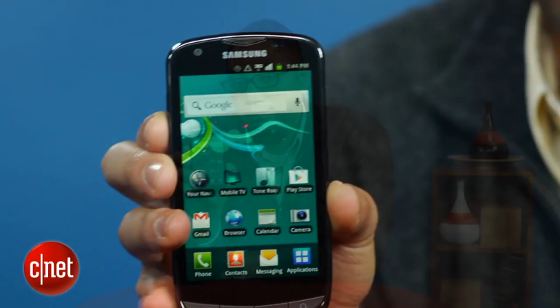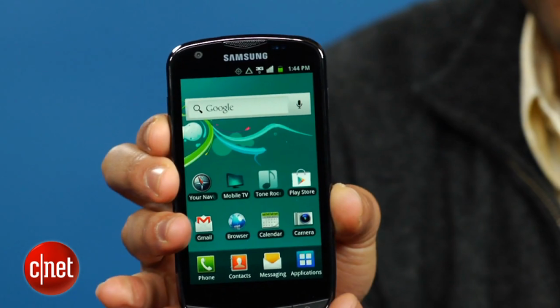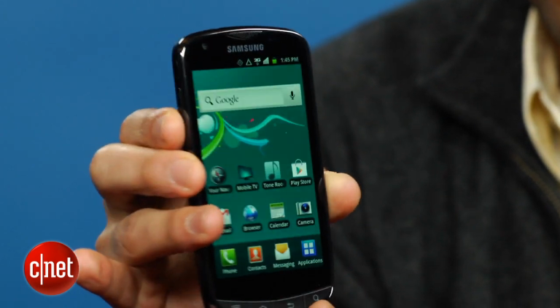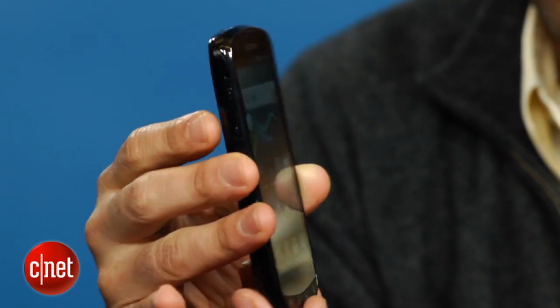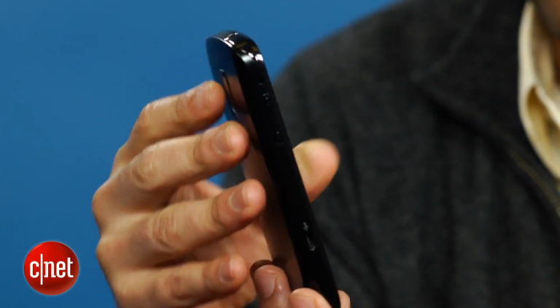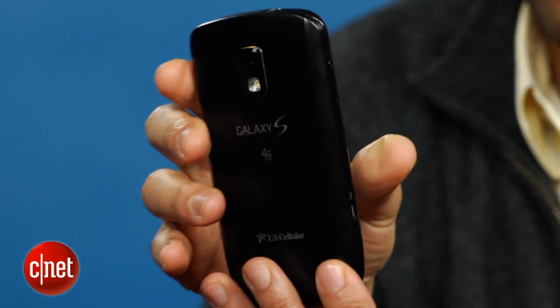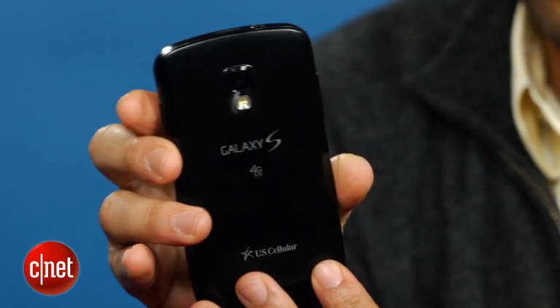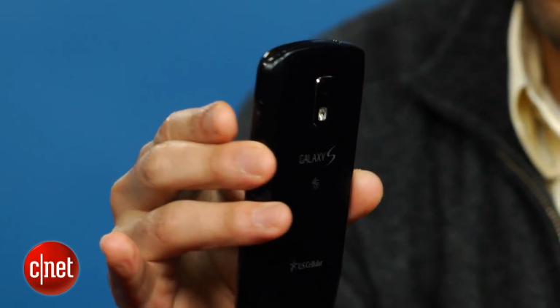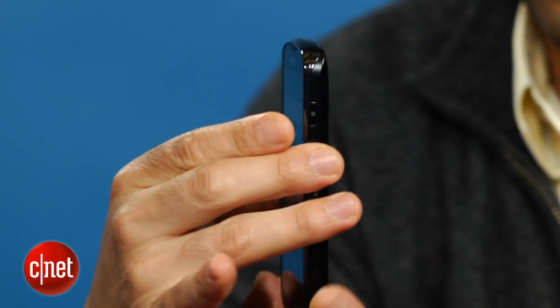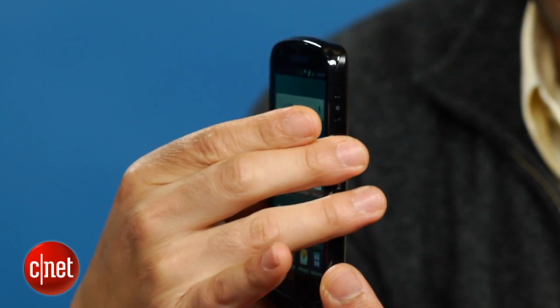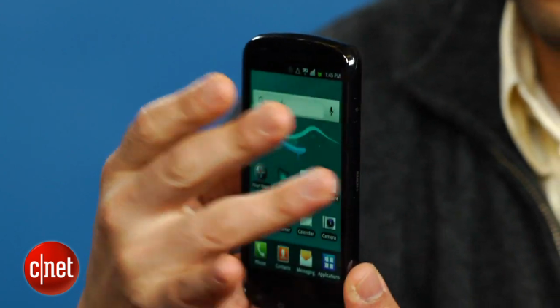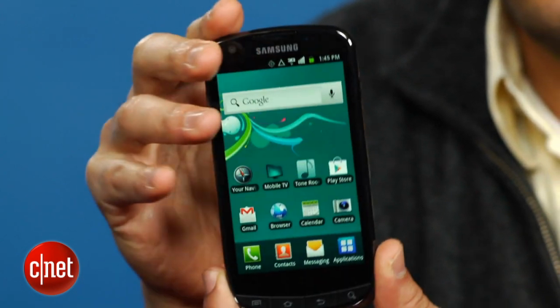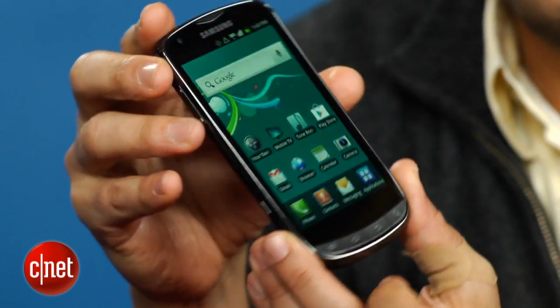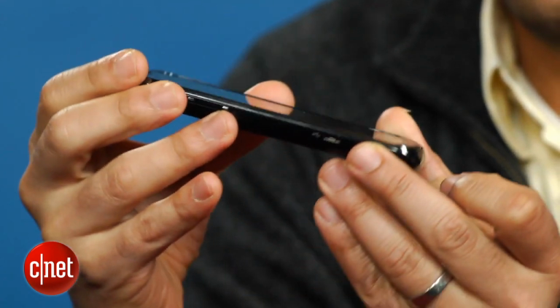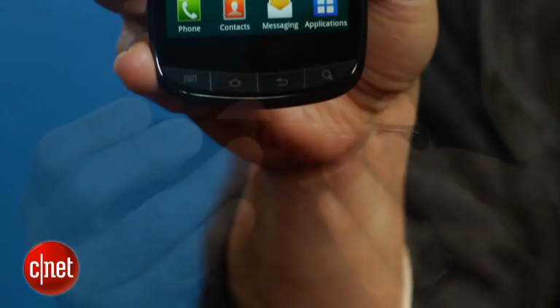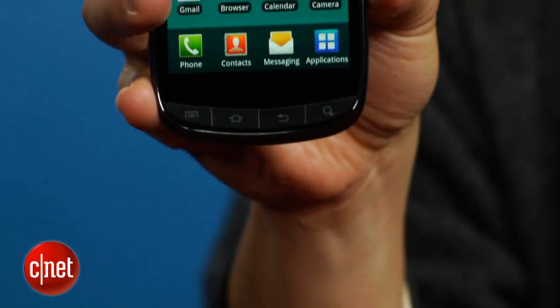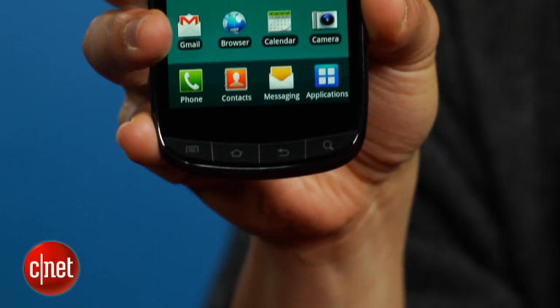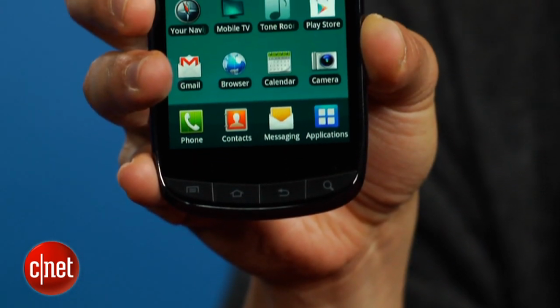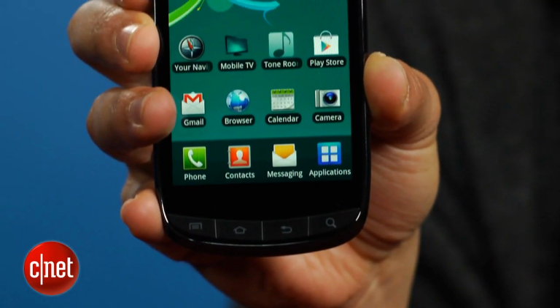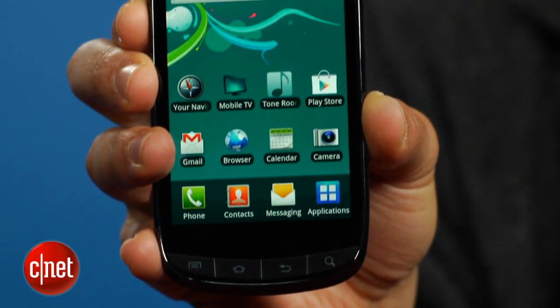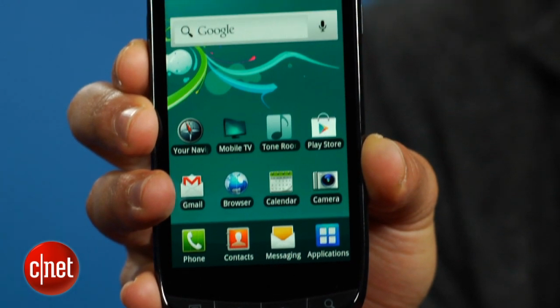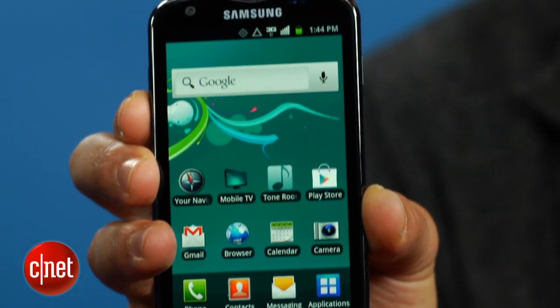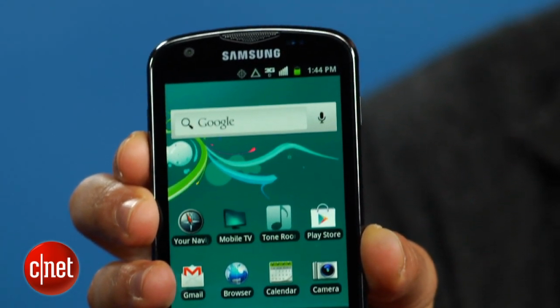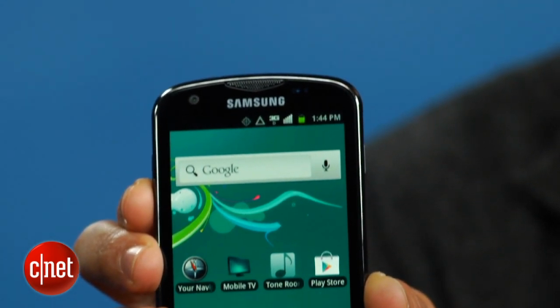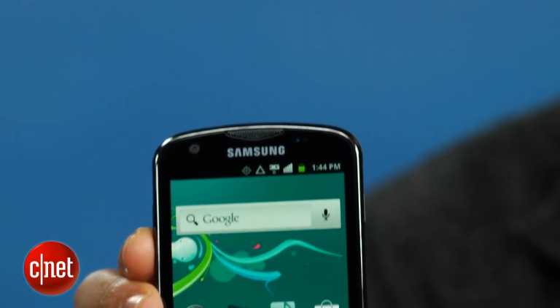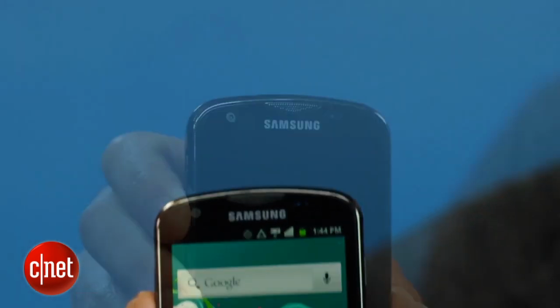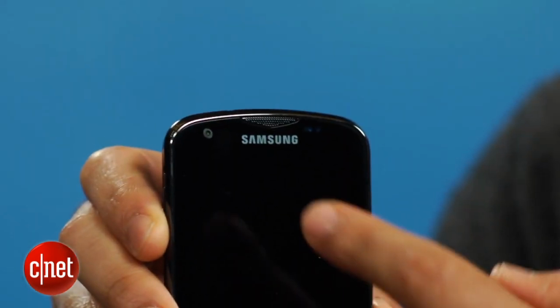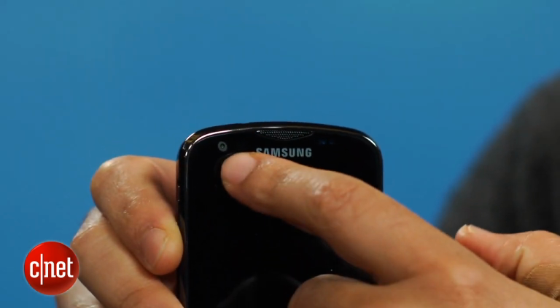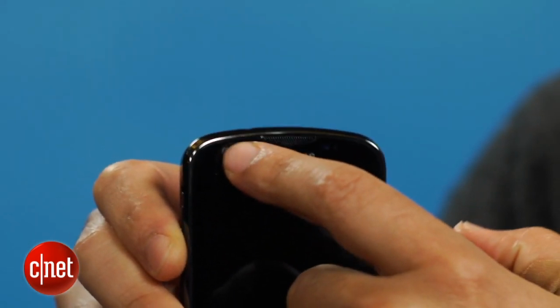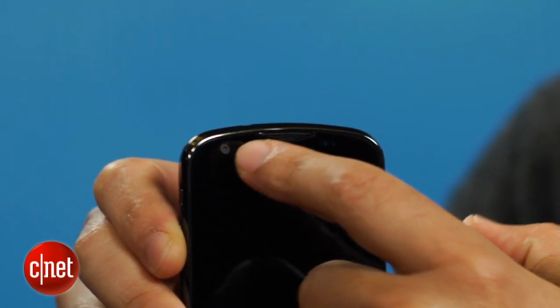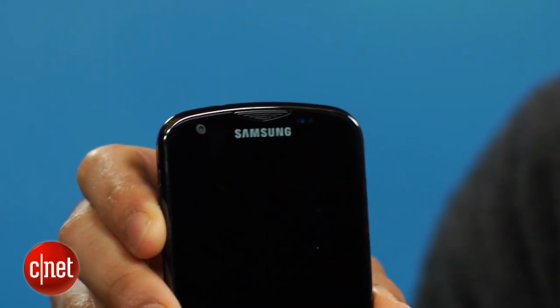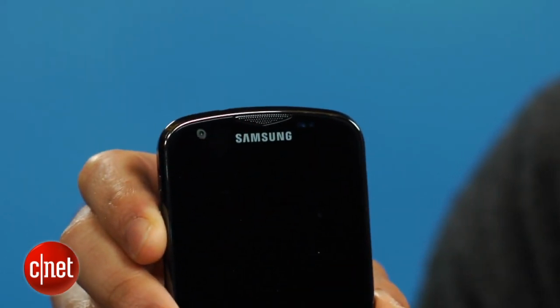Though it uses plastic construction, the Aviator's build quality is high with attractive curves and beveled edges. It has a big 4.3-inch Super AMOLED screen that makes colors pop and blacks deep. Above the display is a 1.3-megapixel front-facing camera.